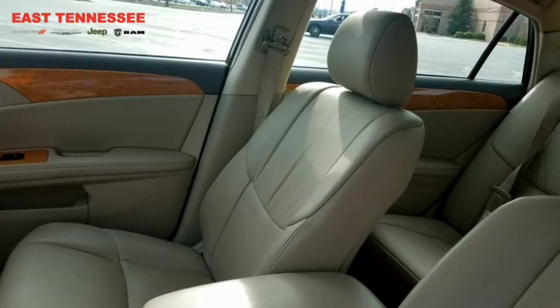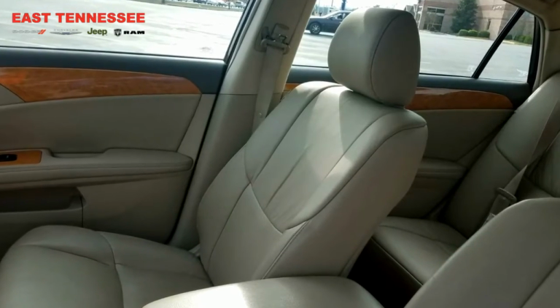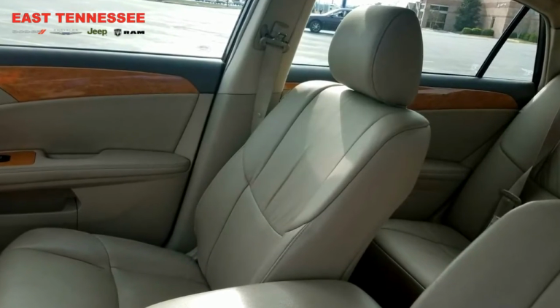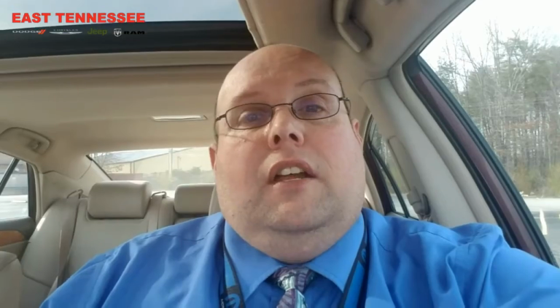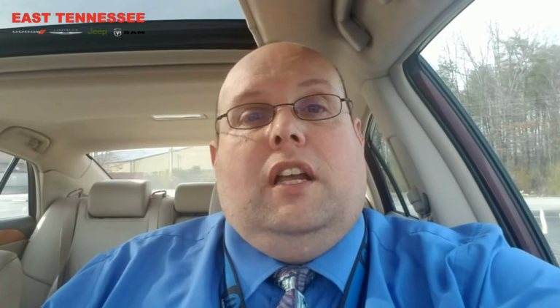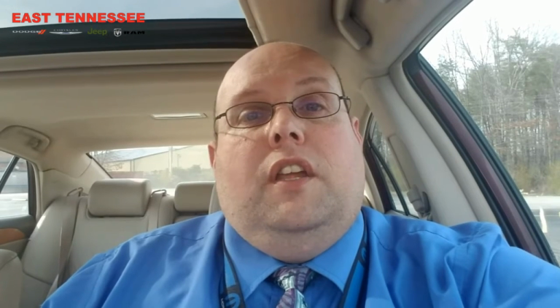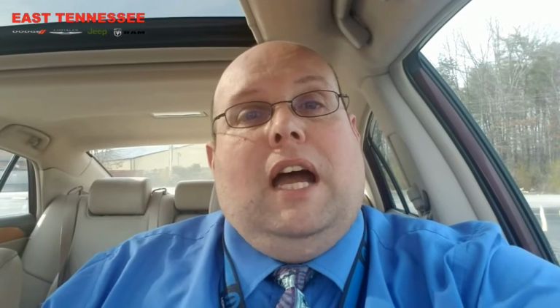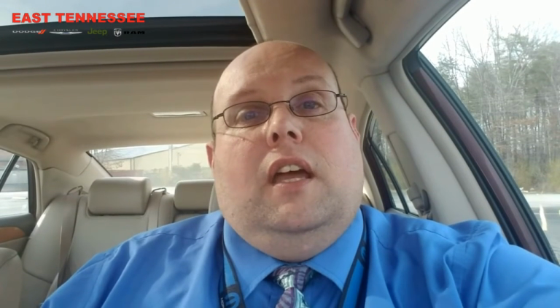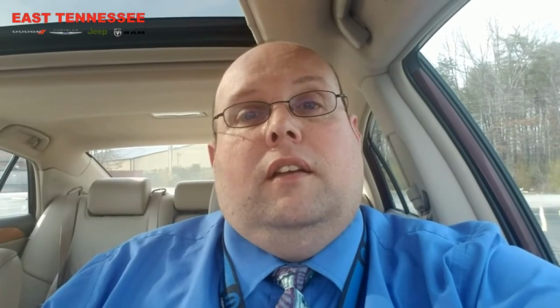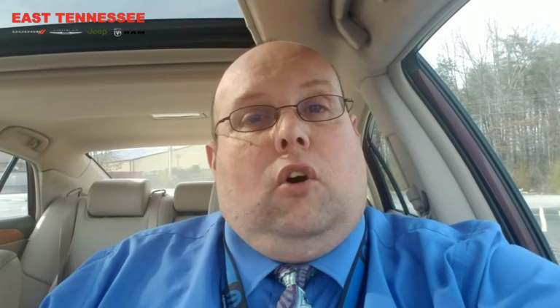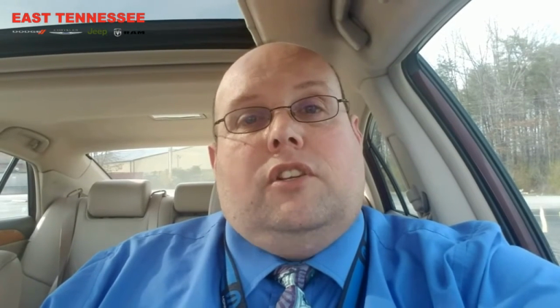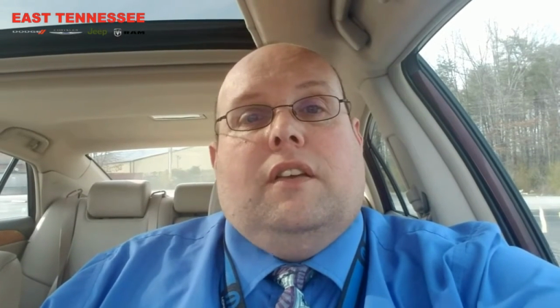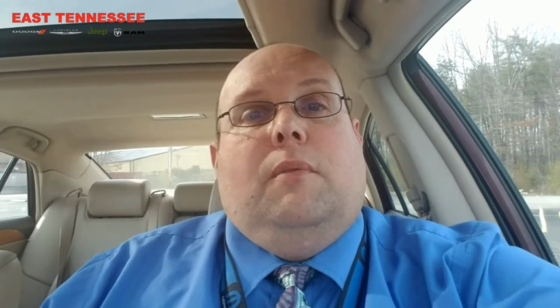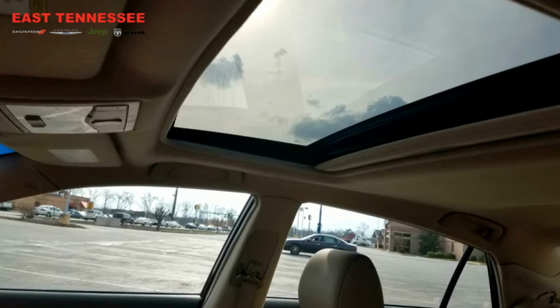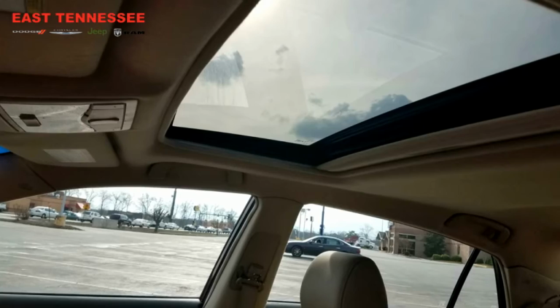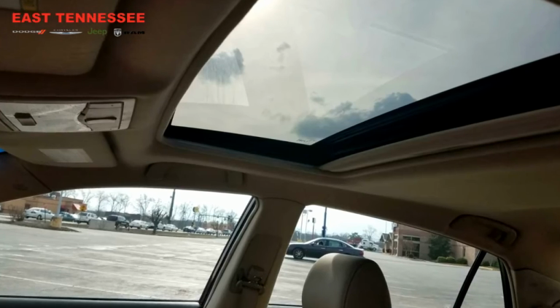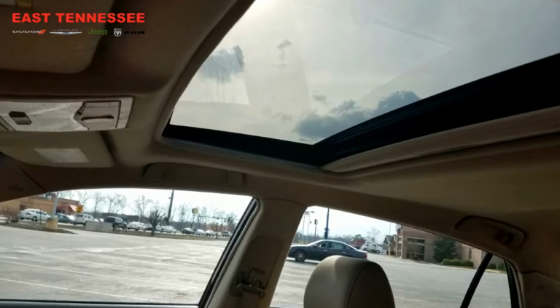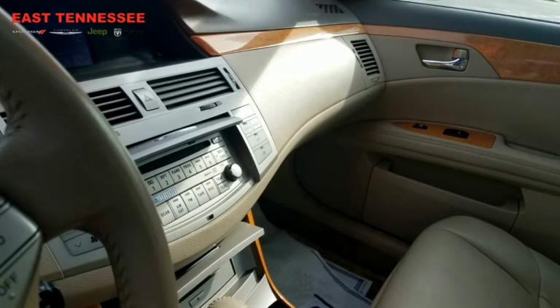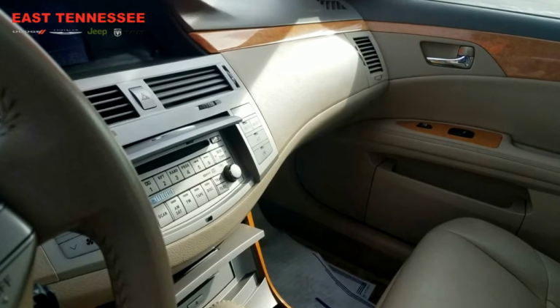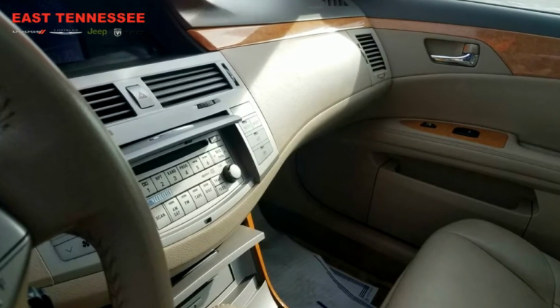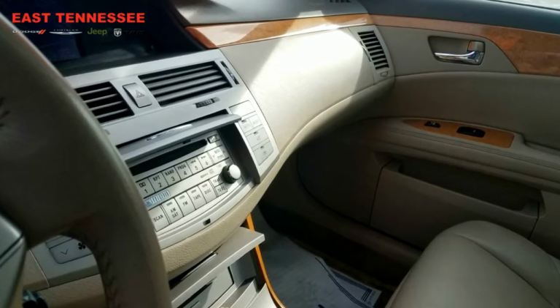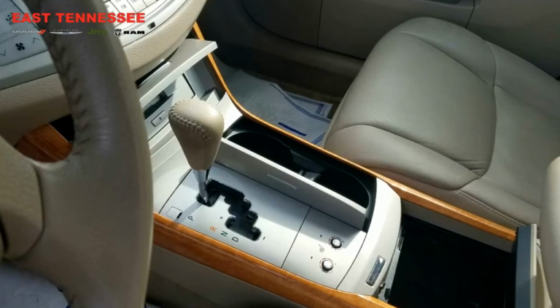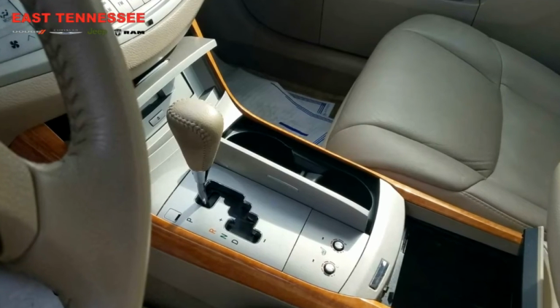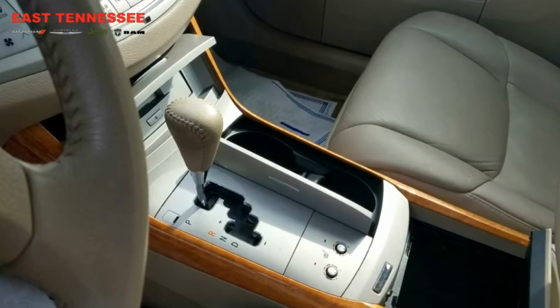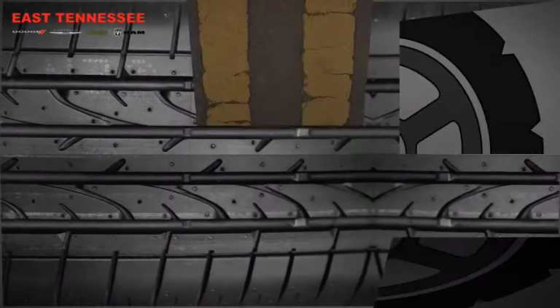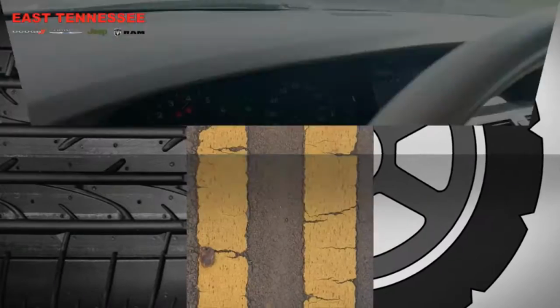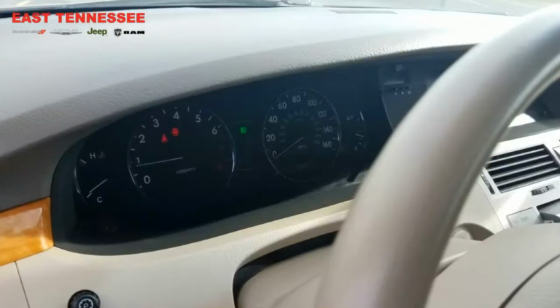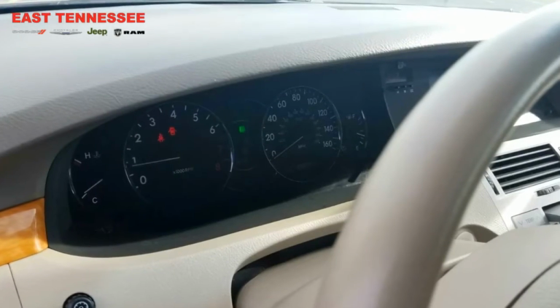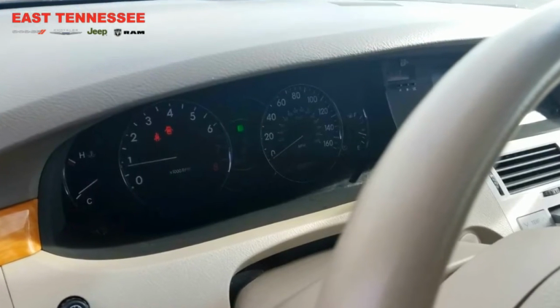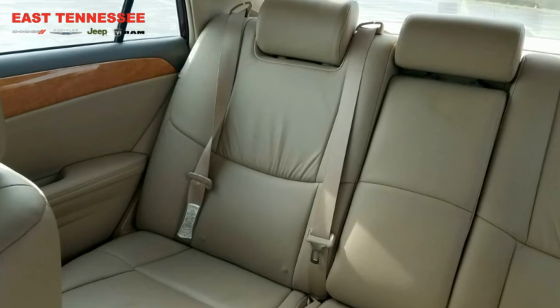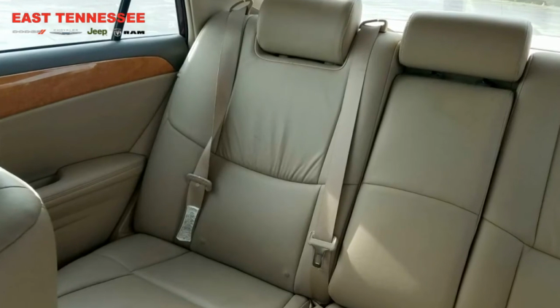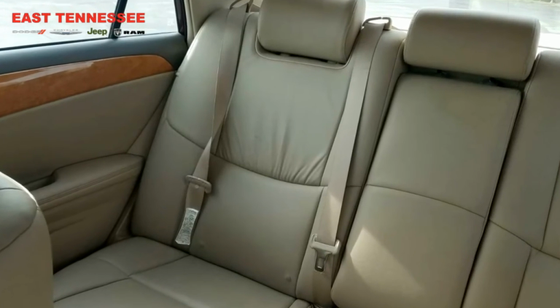This 2007 Toyota Avalon is very clean for the year and mileage that it has on it. Low mileage for 2007 — being 10 years old at only a hundred and two thousand miles, it is super clean on the inside. I don't see any tears or anything like that in the leather.